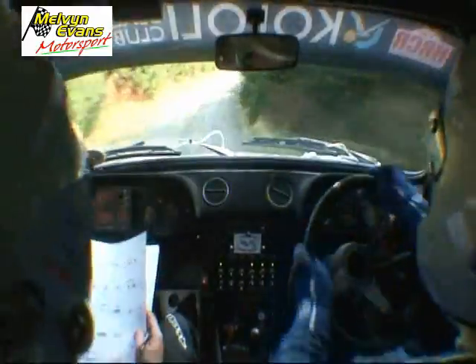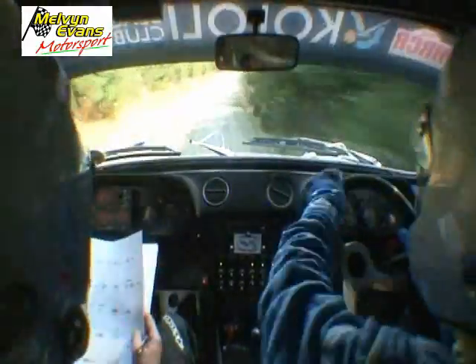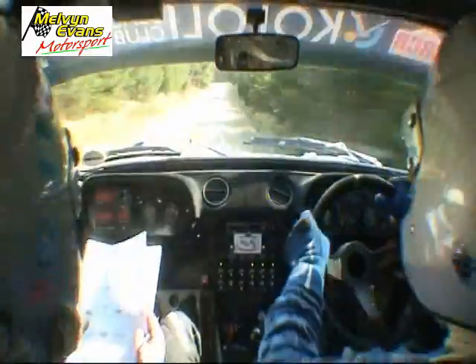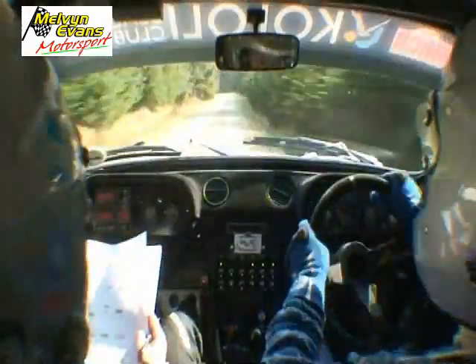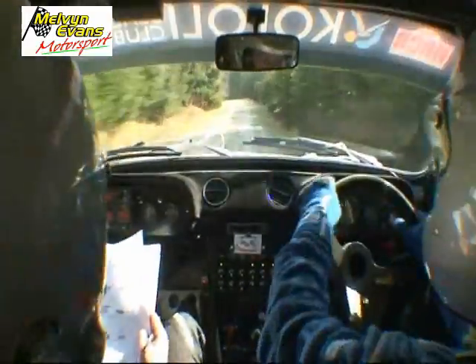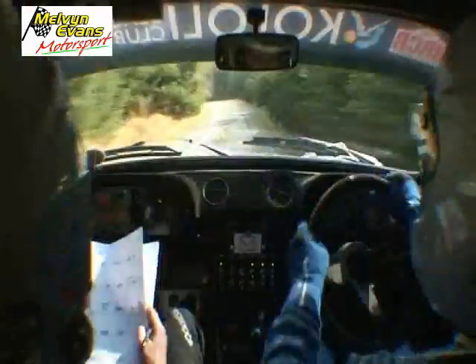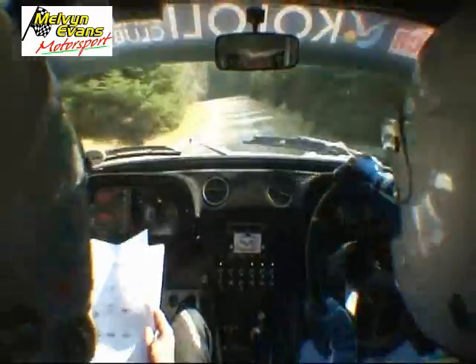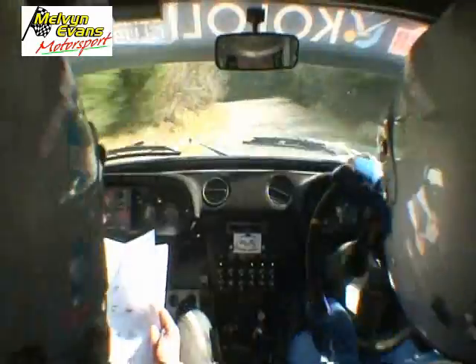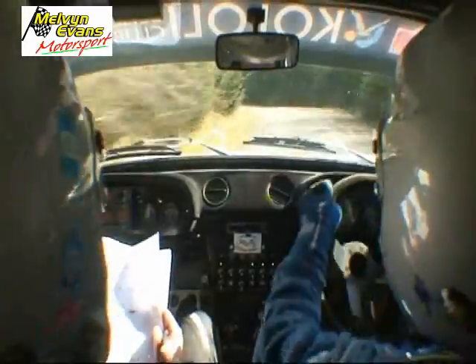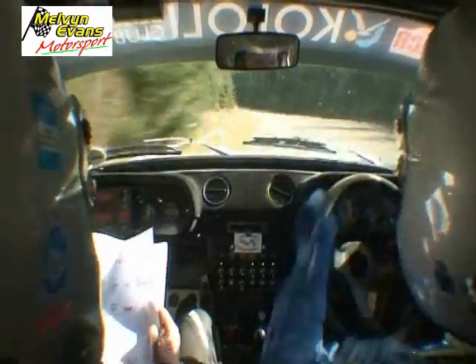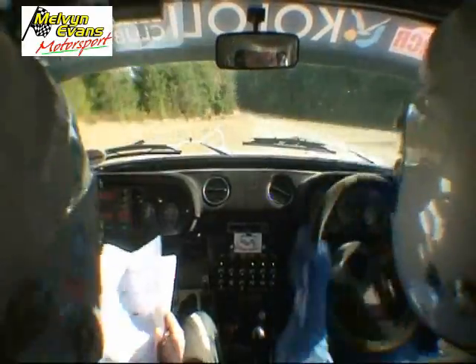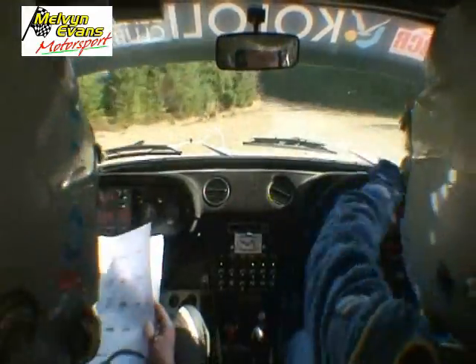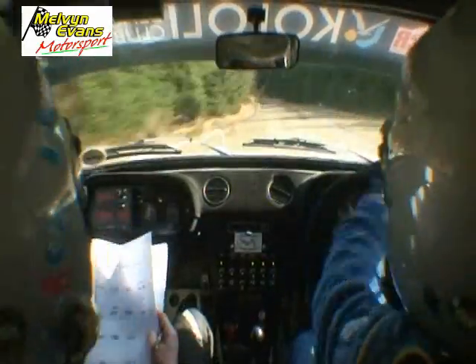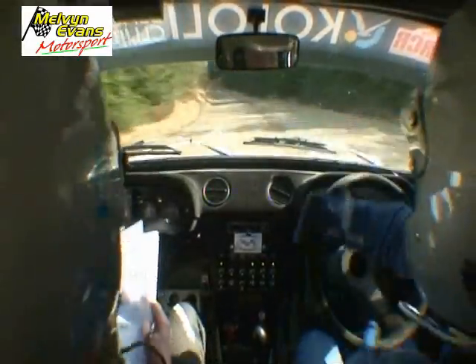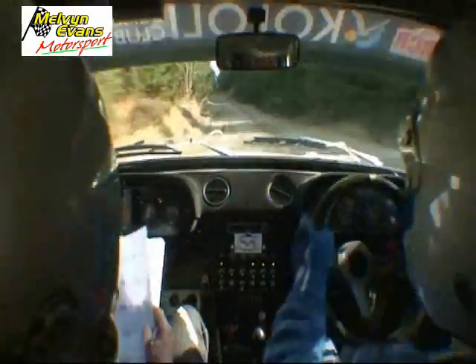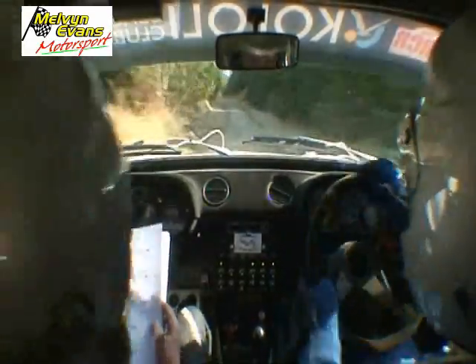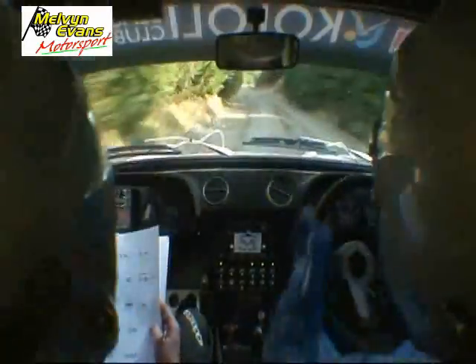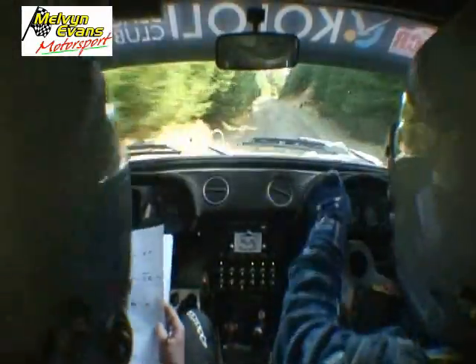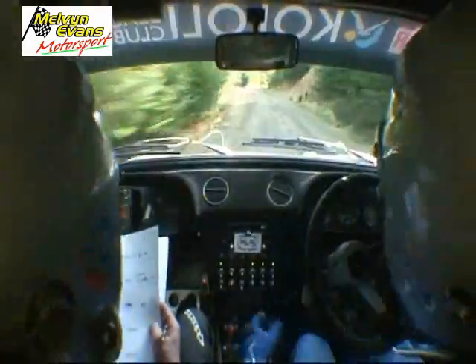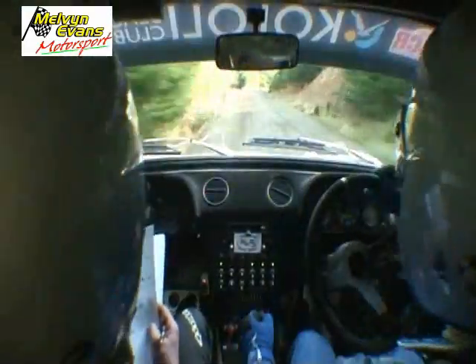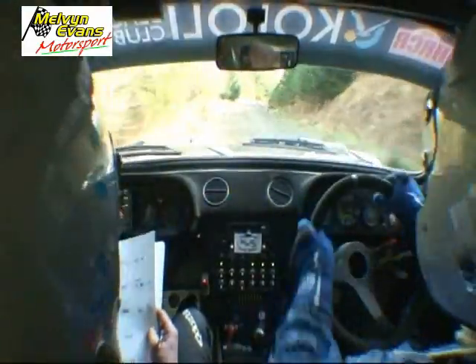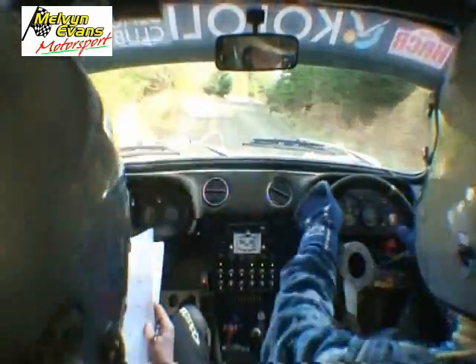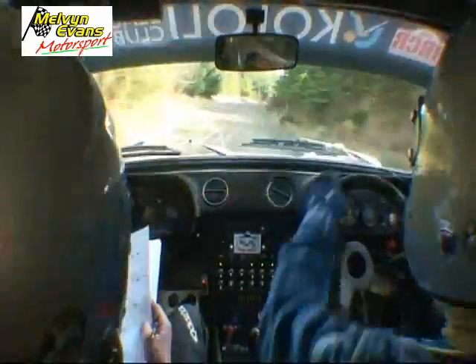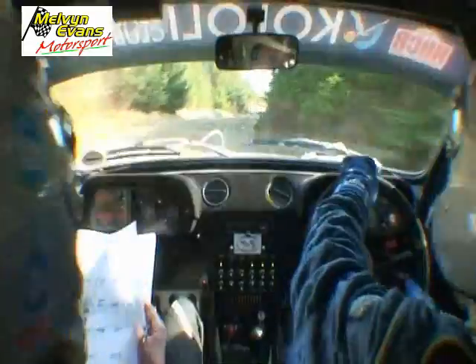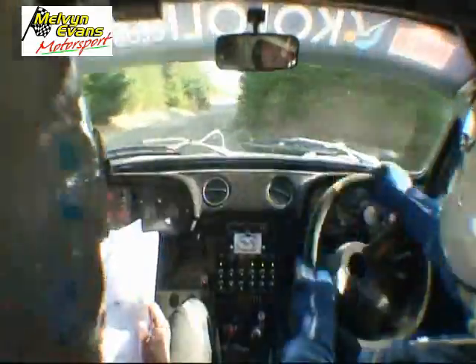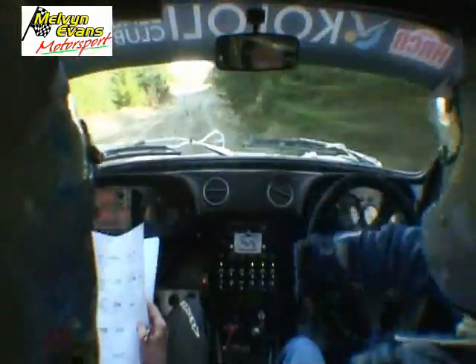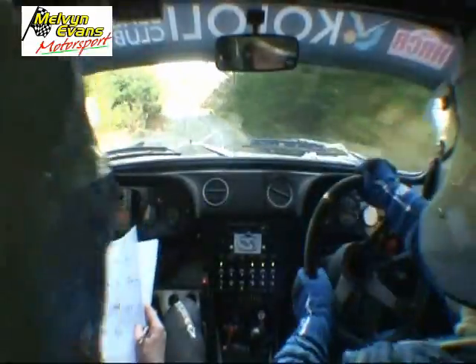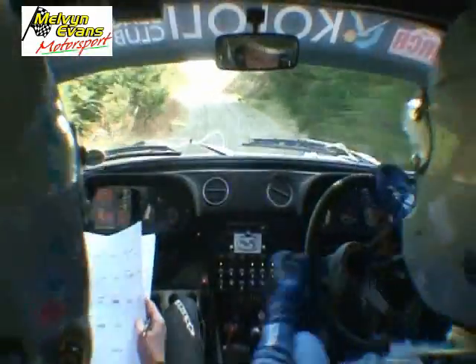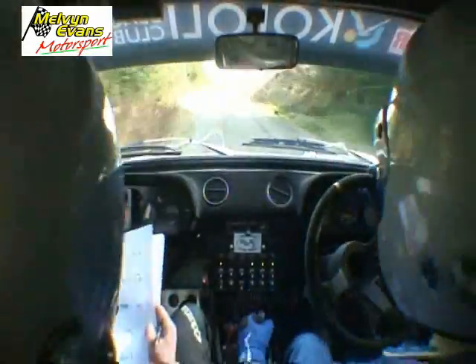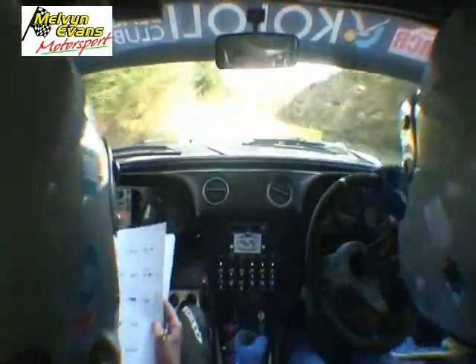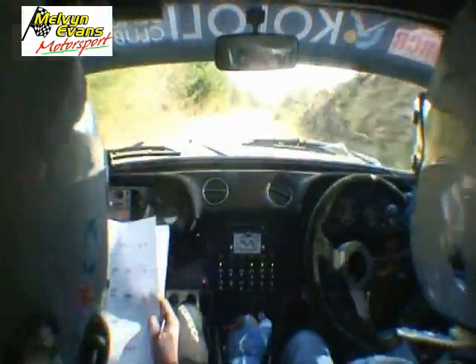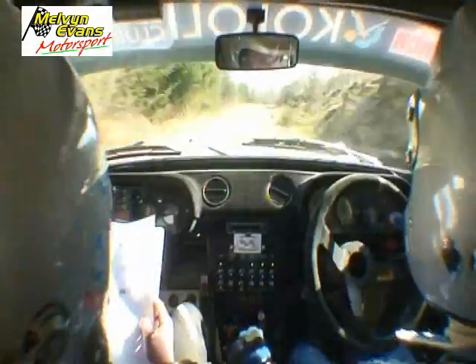Break, 40, short tight, five right, break, 60, watch, square right plus neat, watch here, 40.